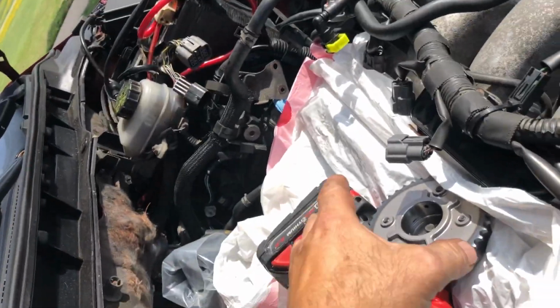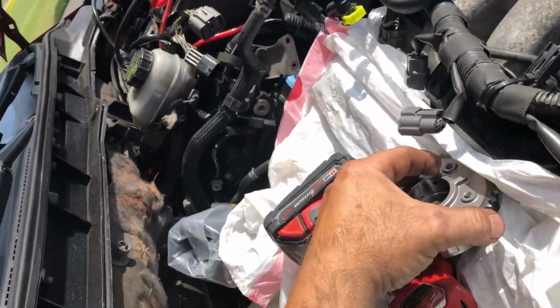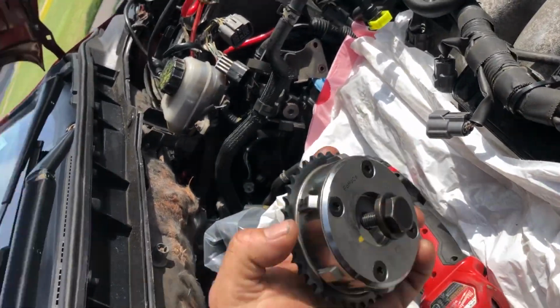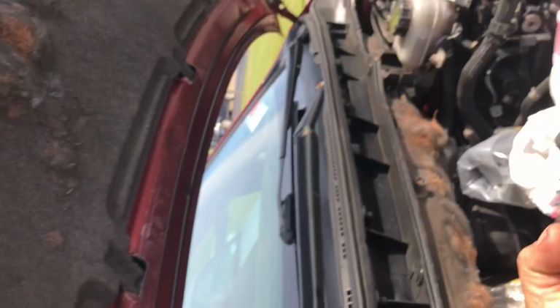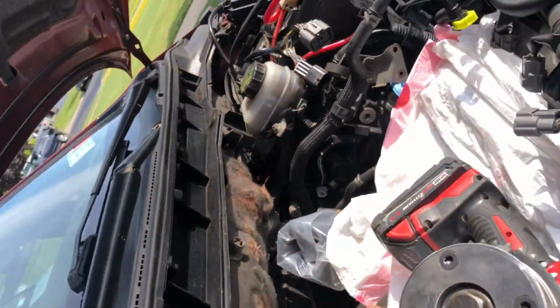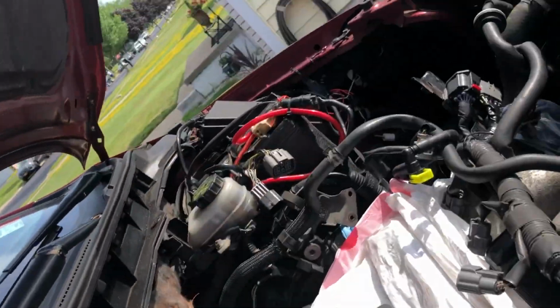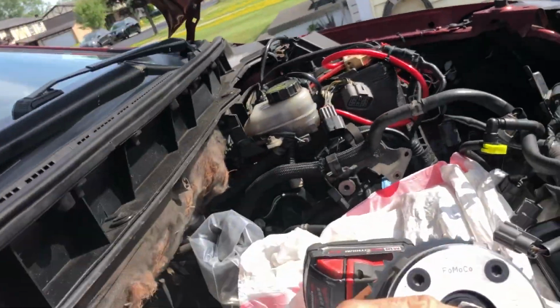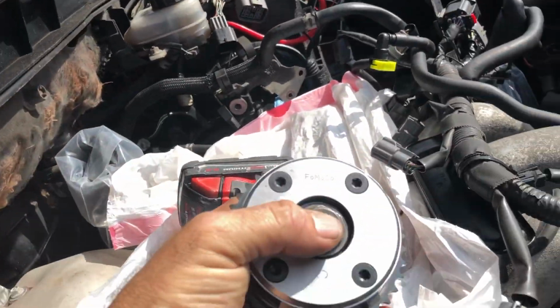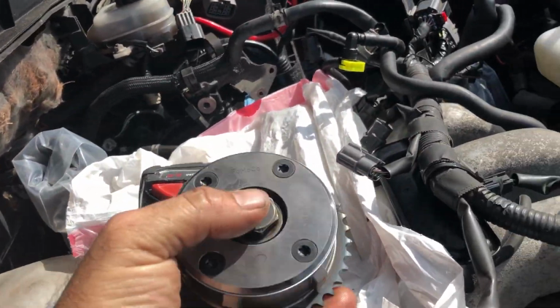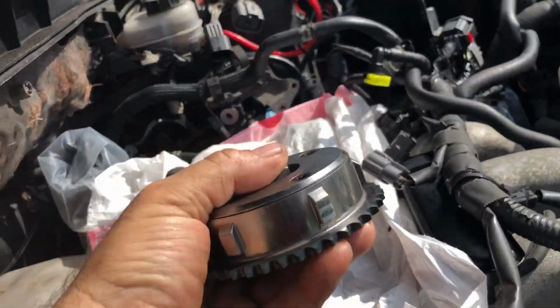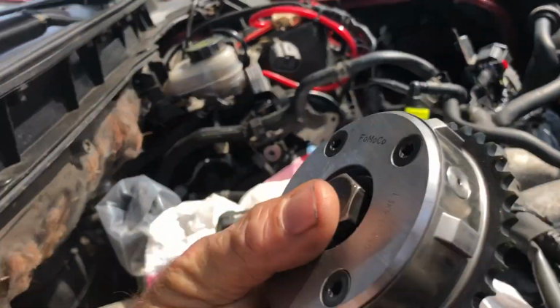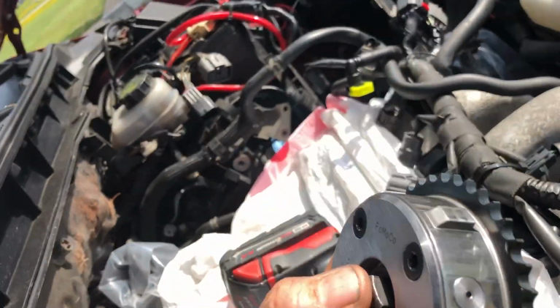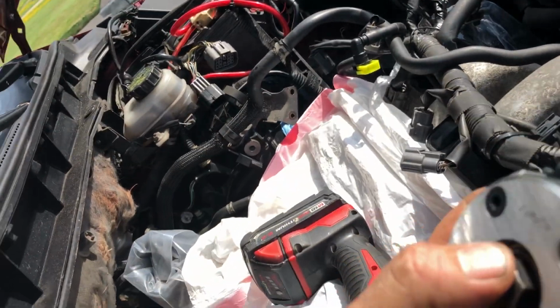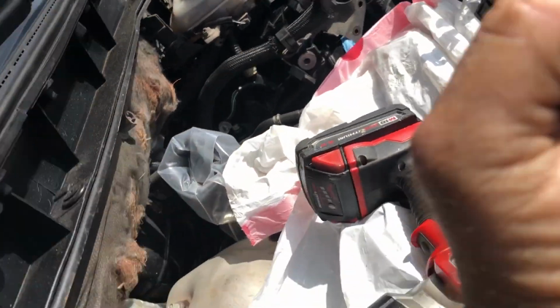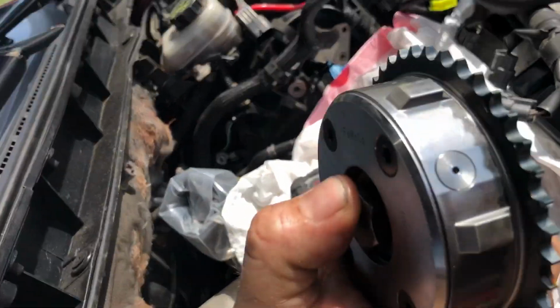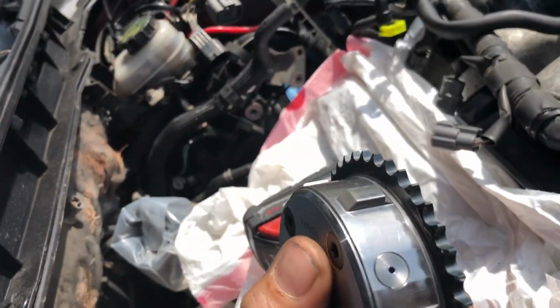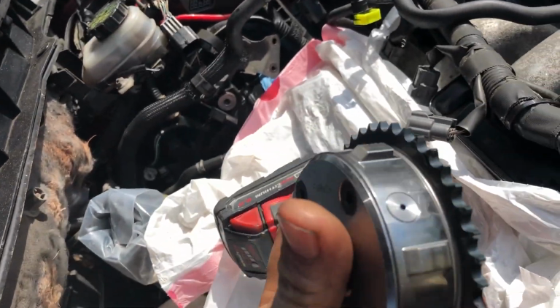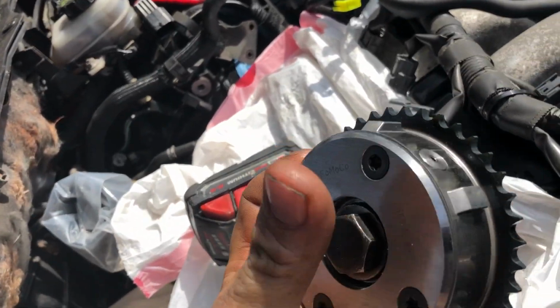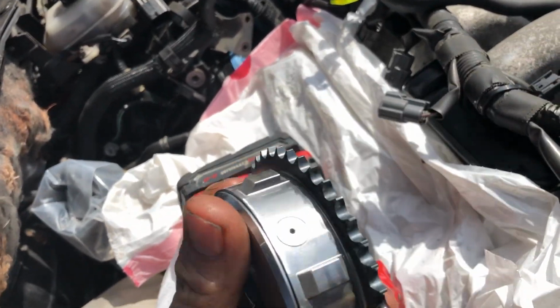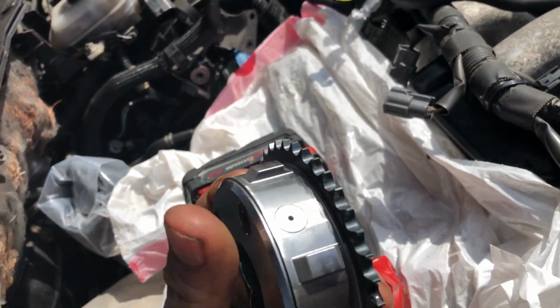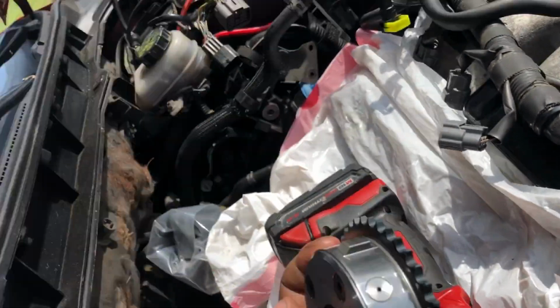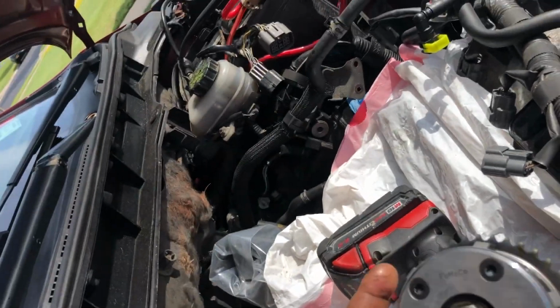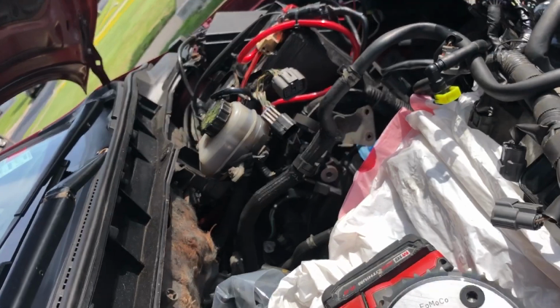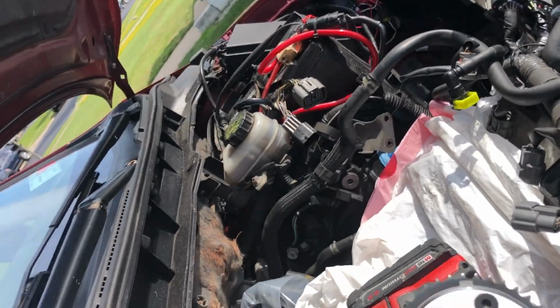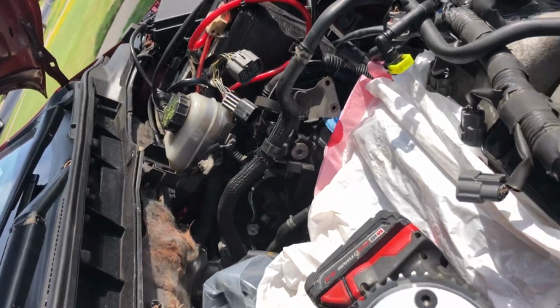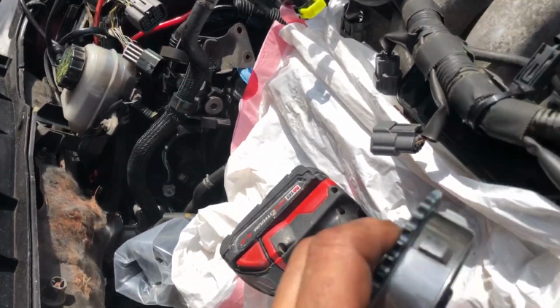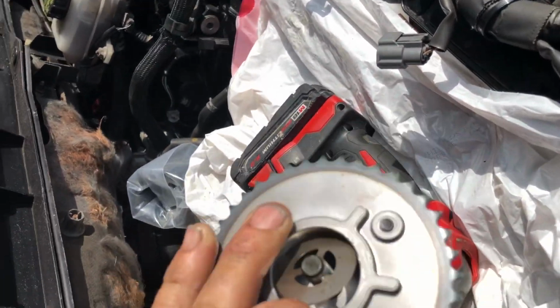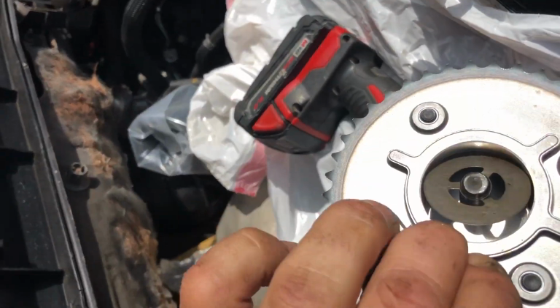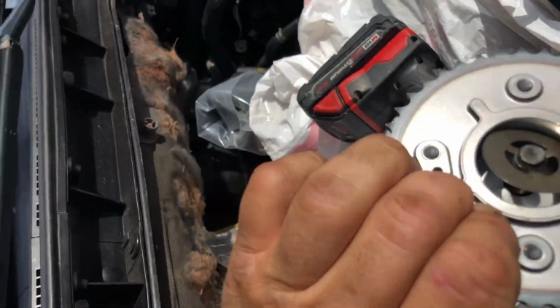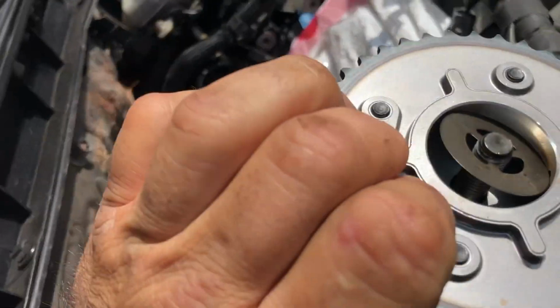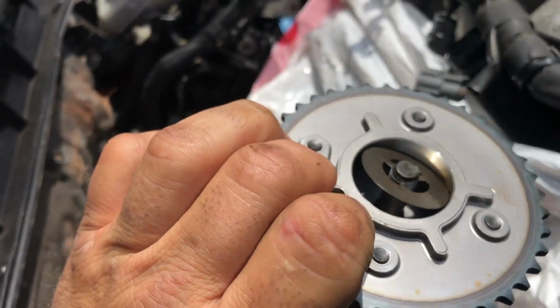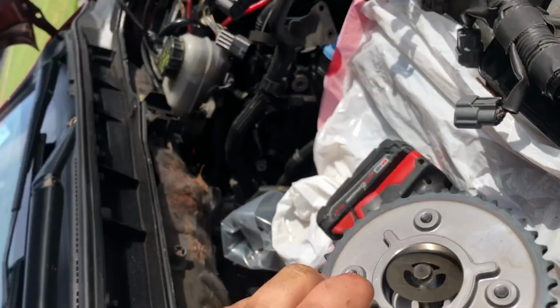Here's the brand new VVT. This is the new style — see, there's the new one with the pin, right there. That's the new style VVT actuator. And behind it you can see I have a brand new friction washer.